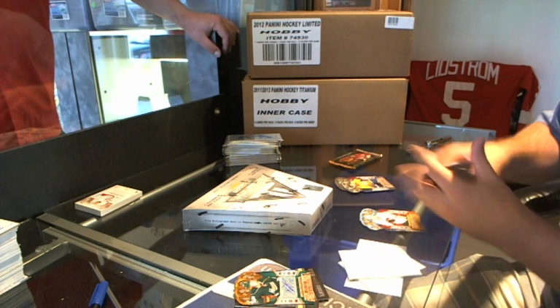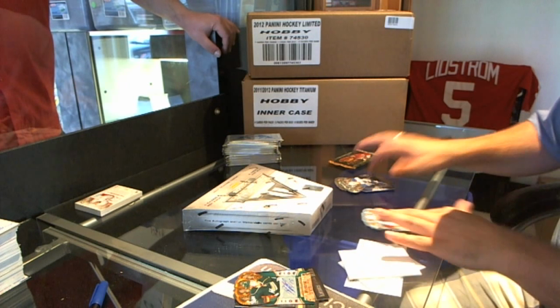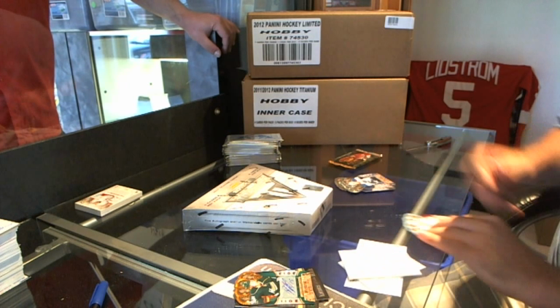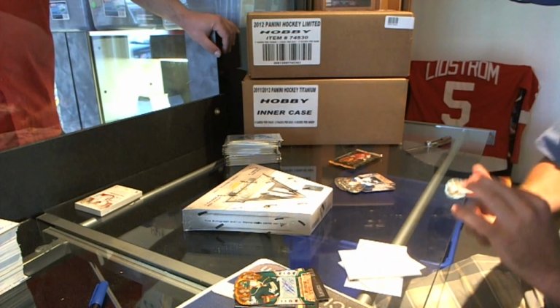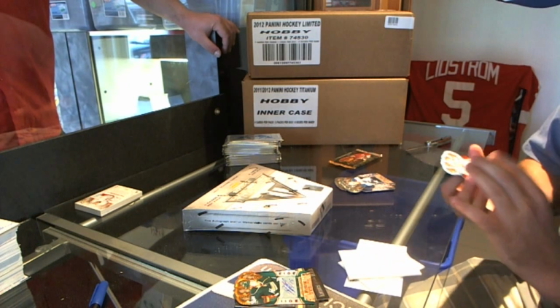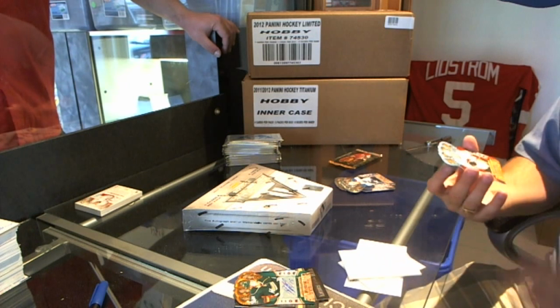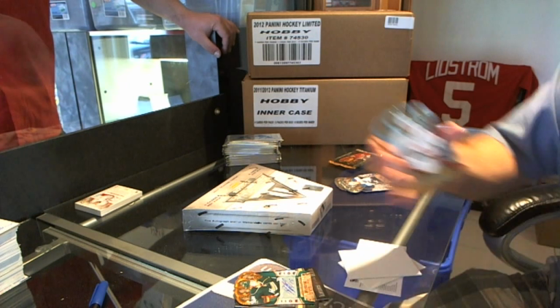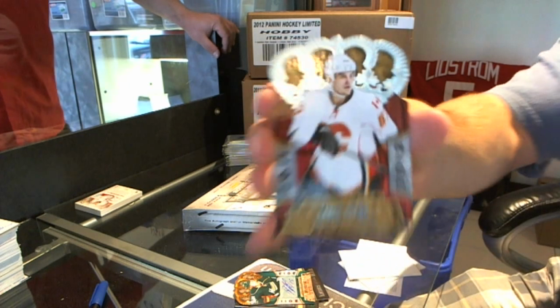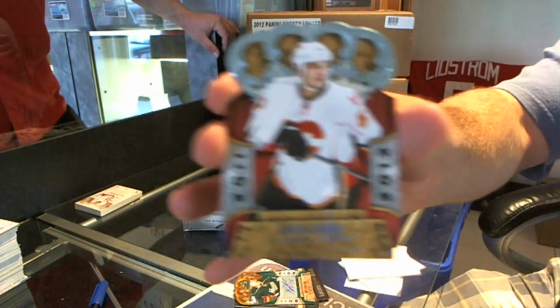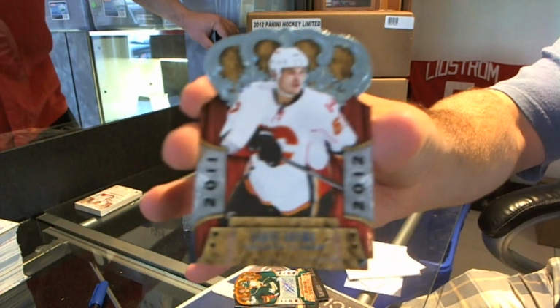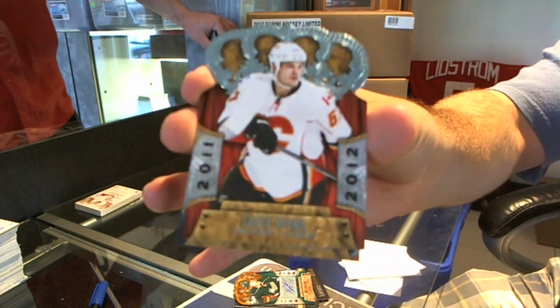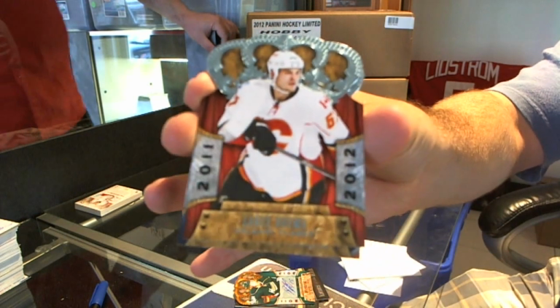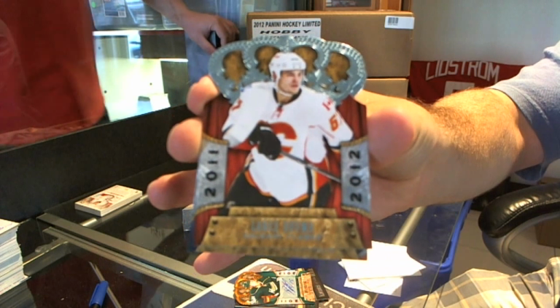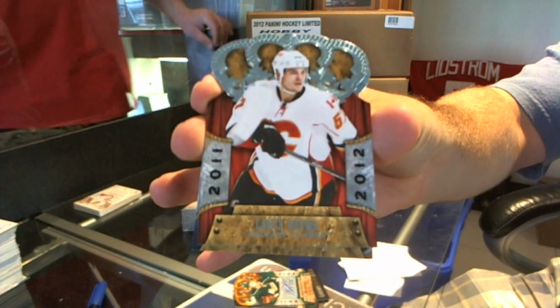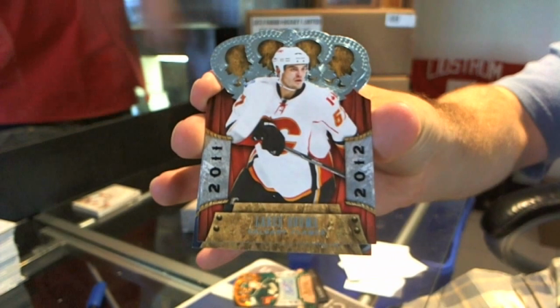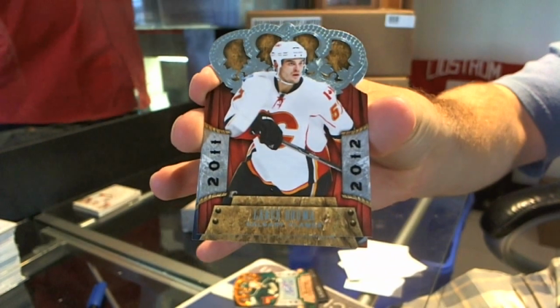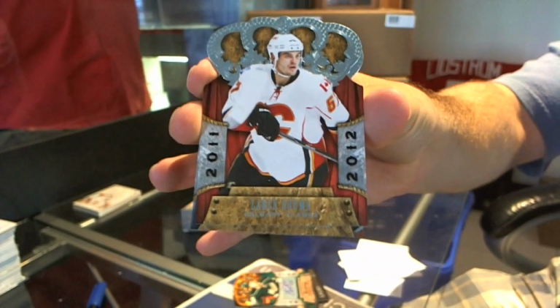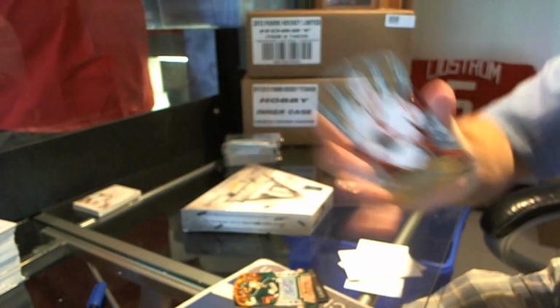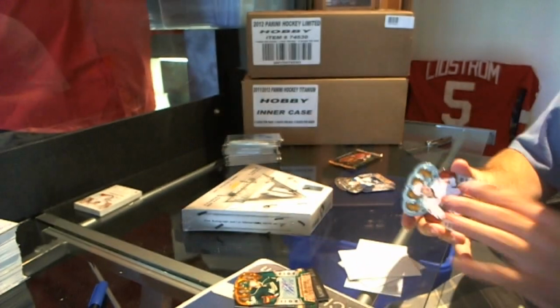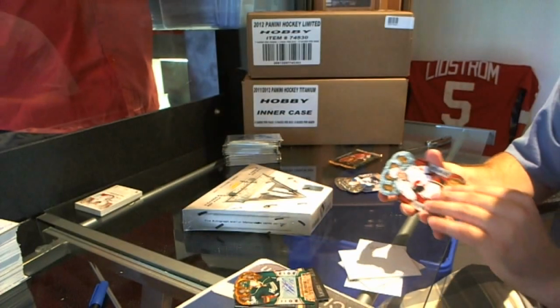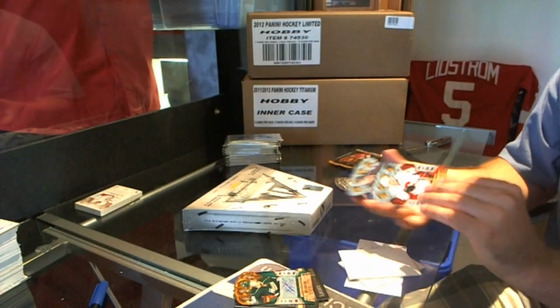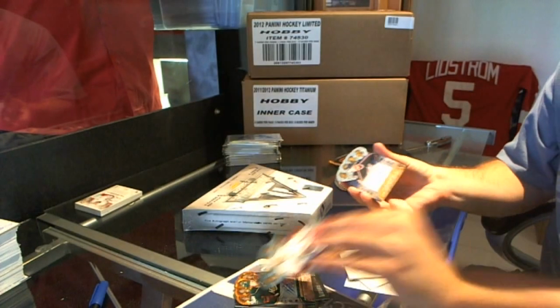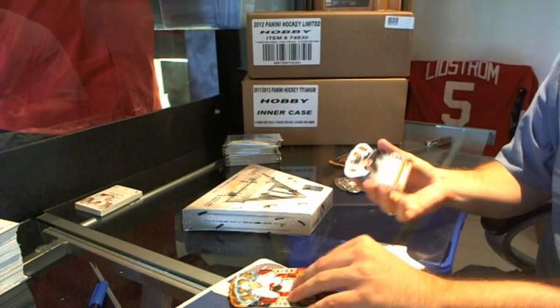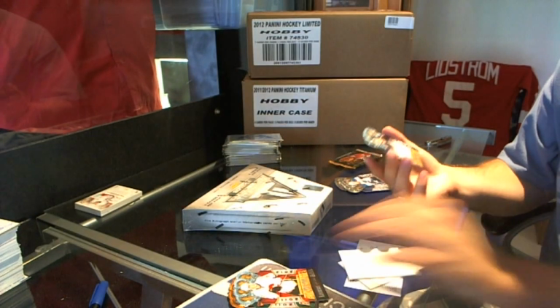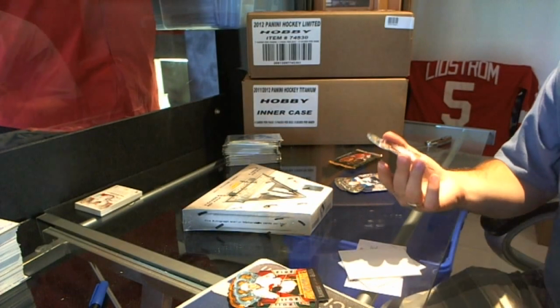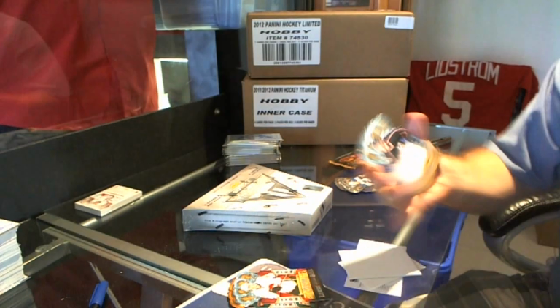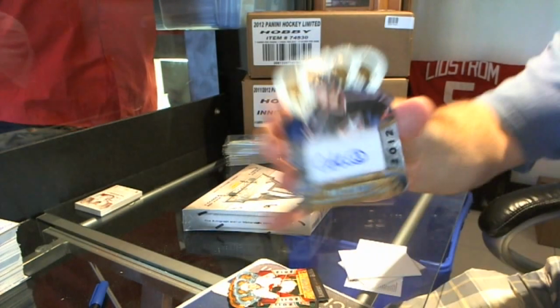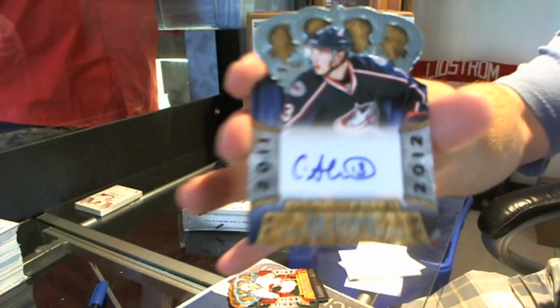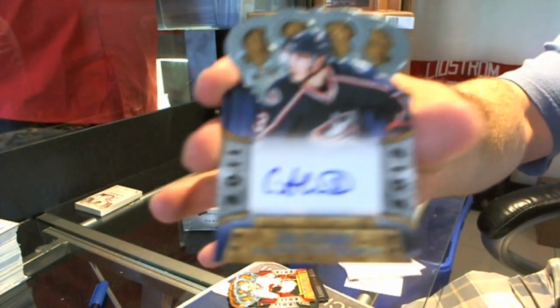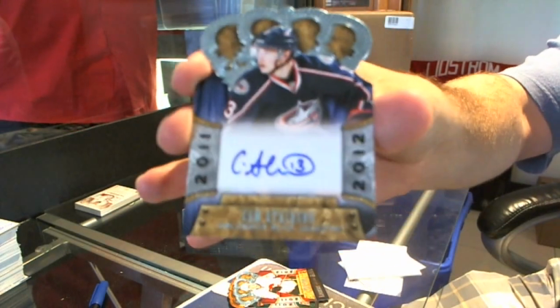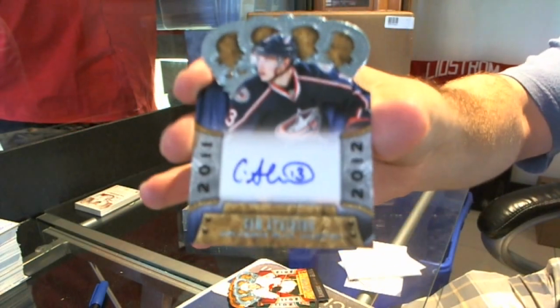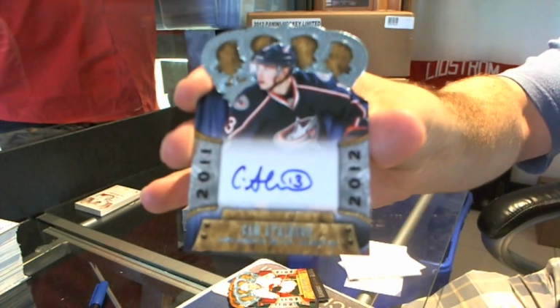We have a Lance Boma rookie, and a Cam Atkinson rookie auto.